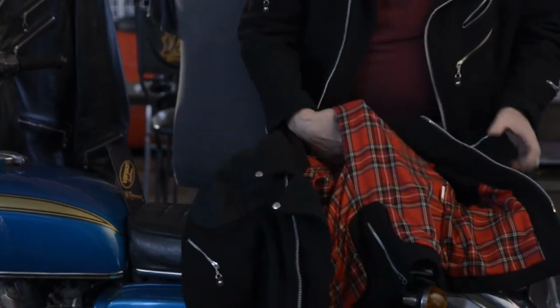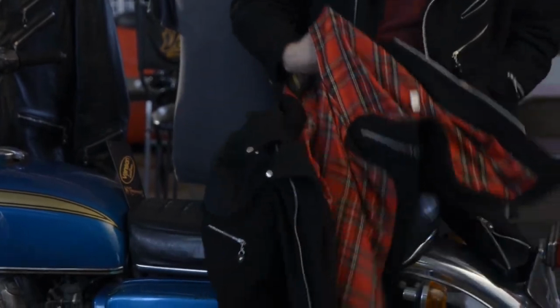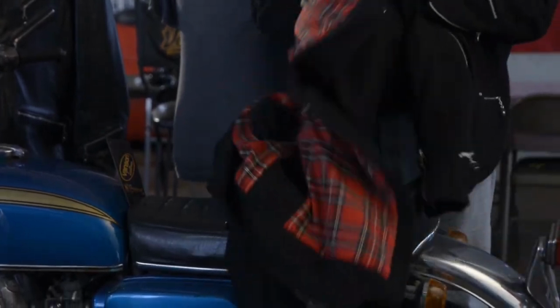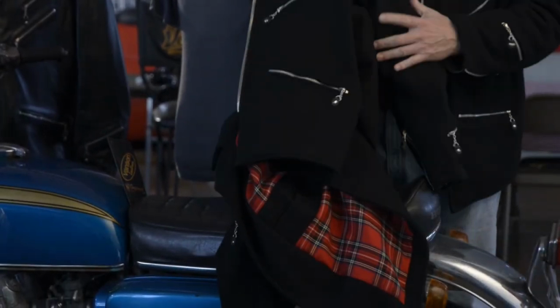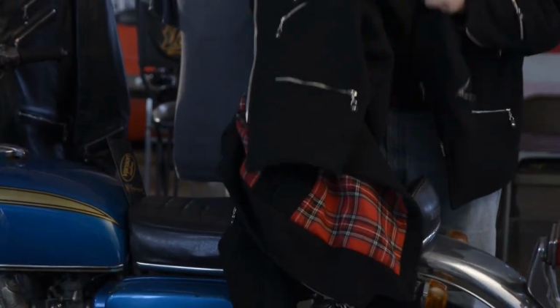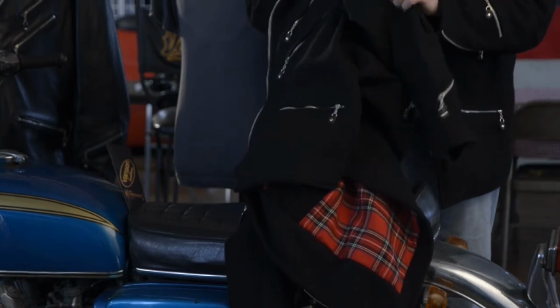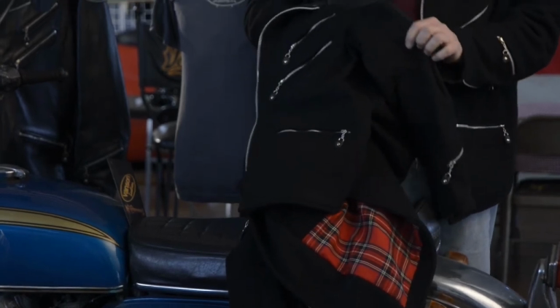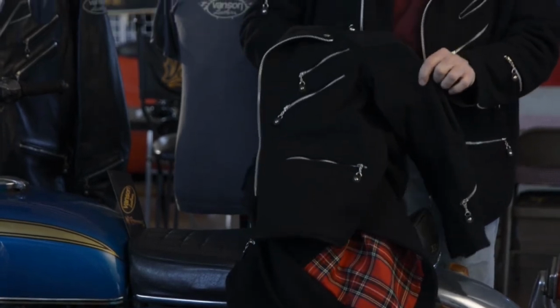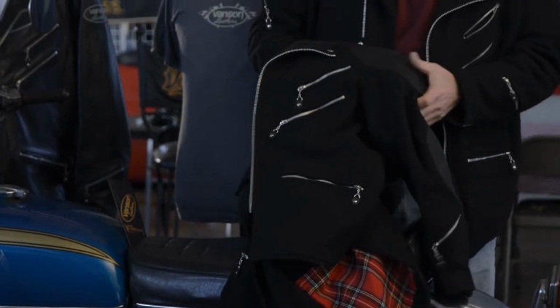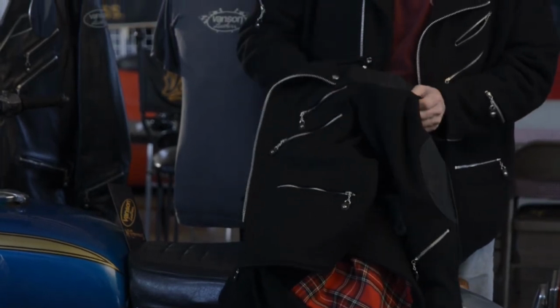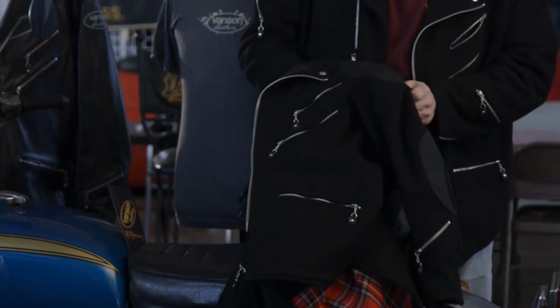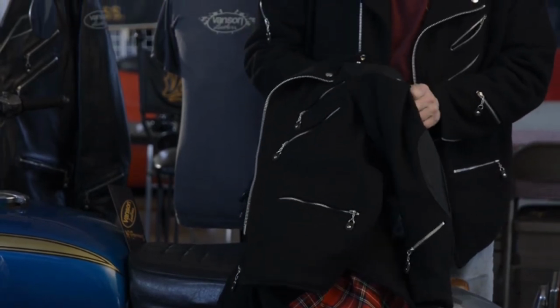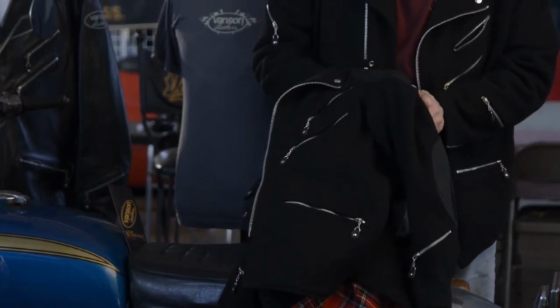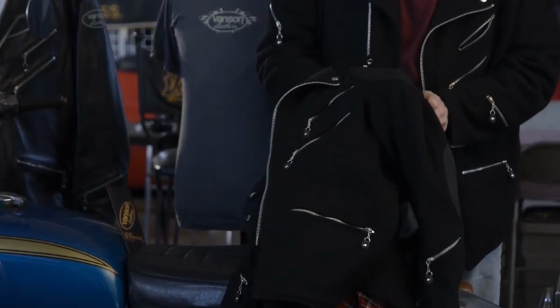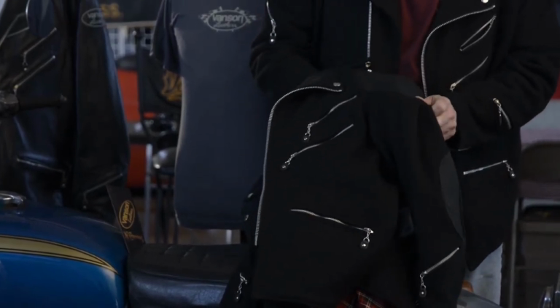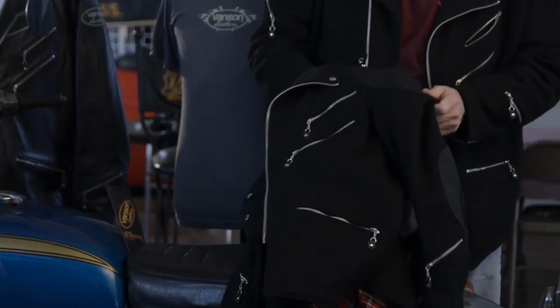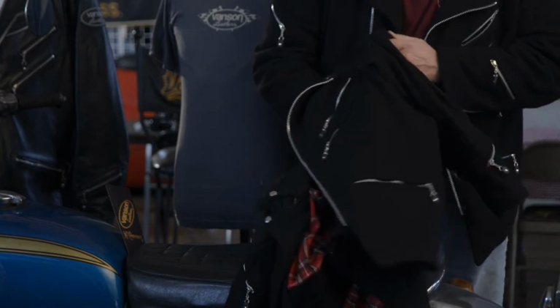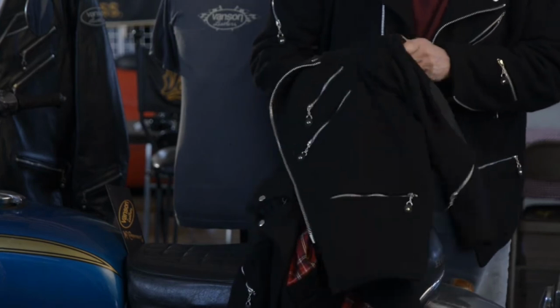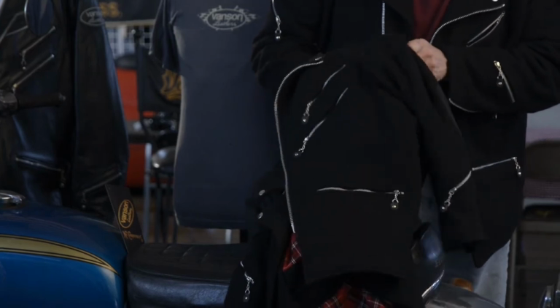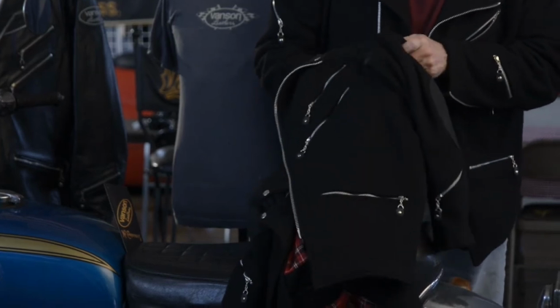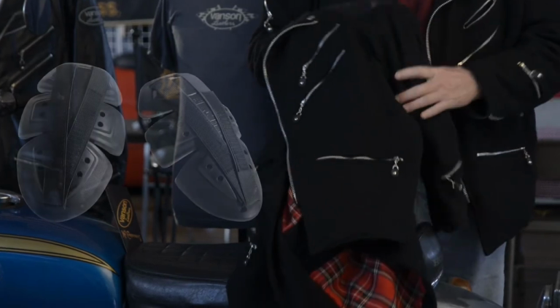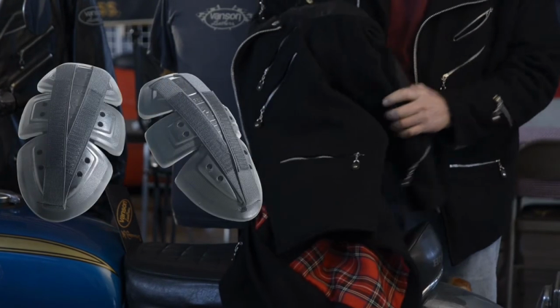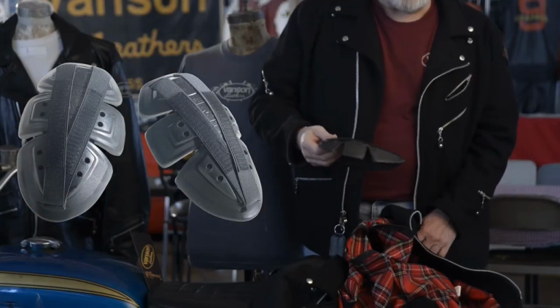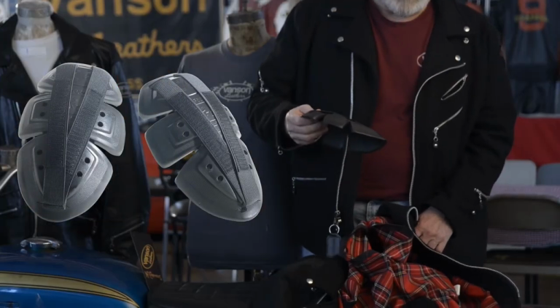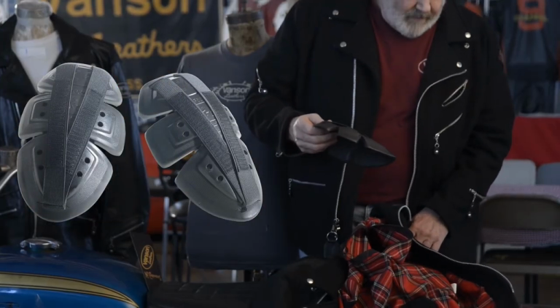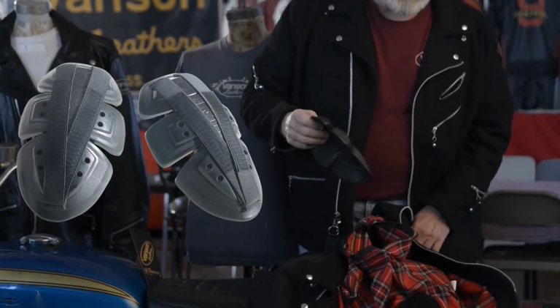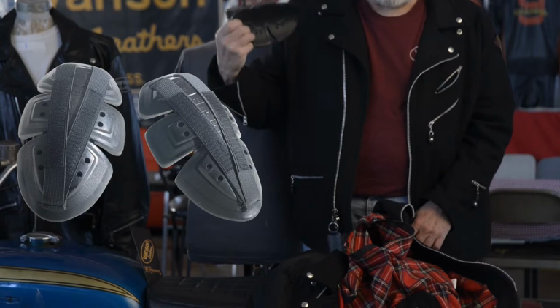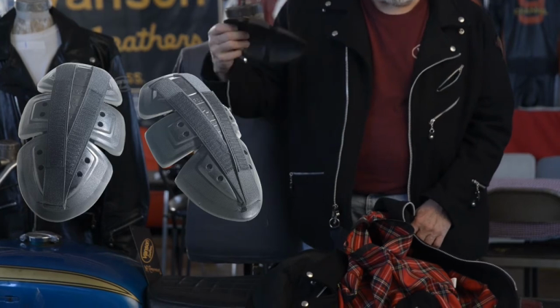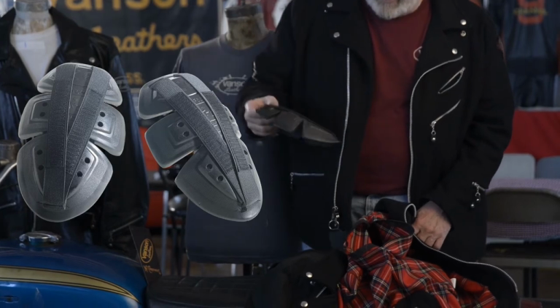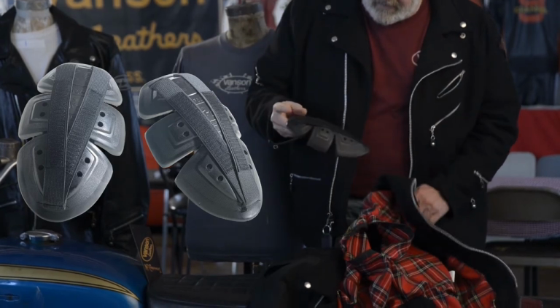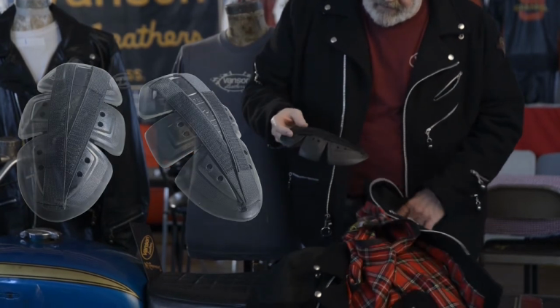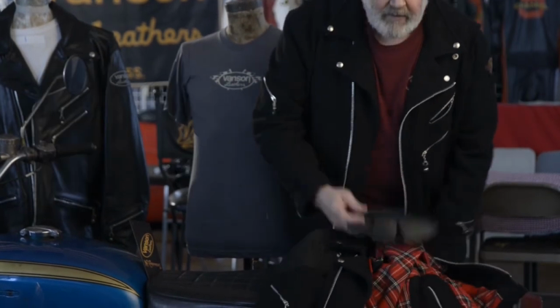The armor itself is attached with Velcro and is easily adjustable. It goes into the shoulders and into the elbows and attaches with Velcro.